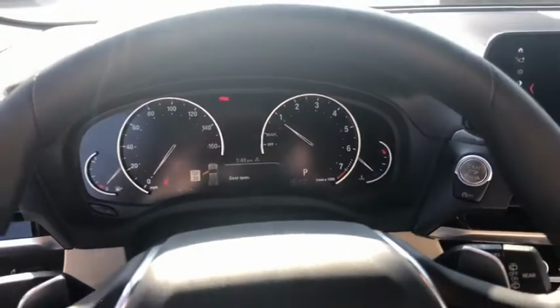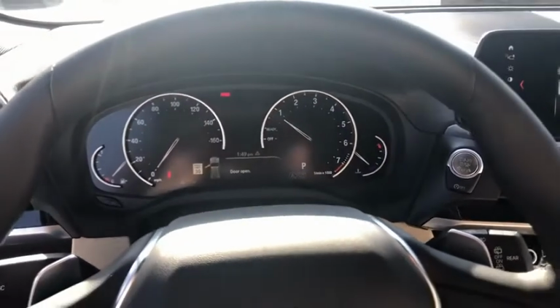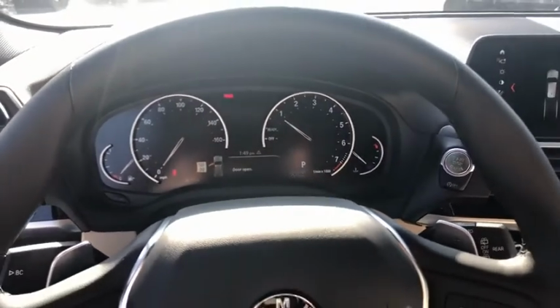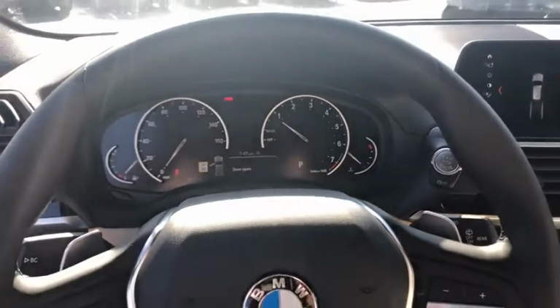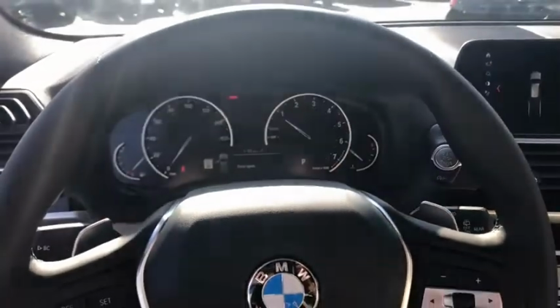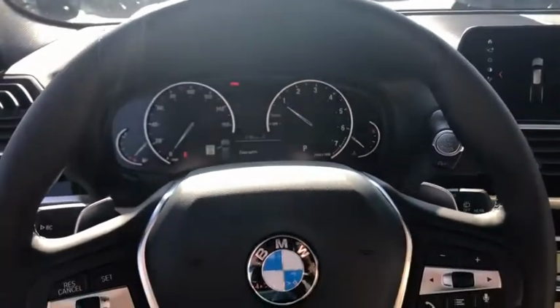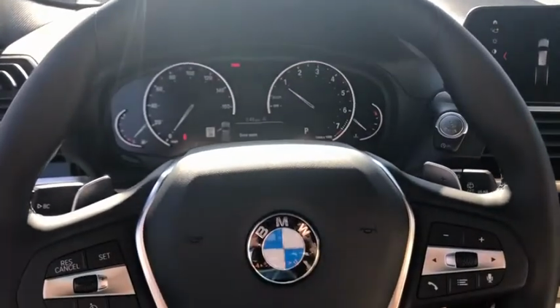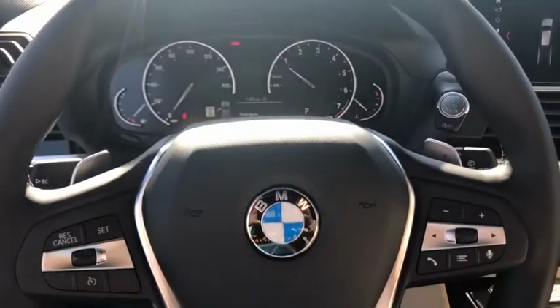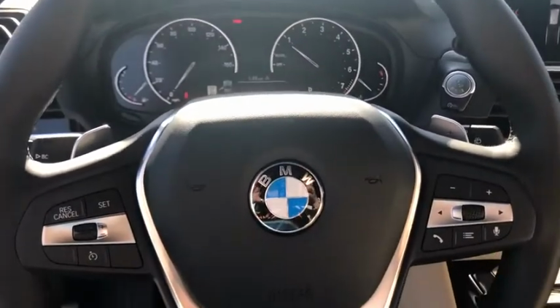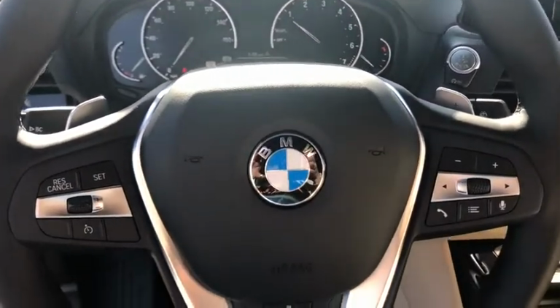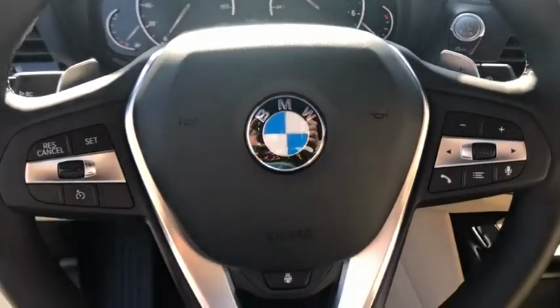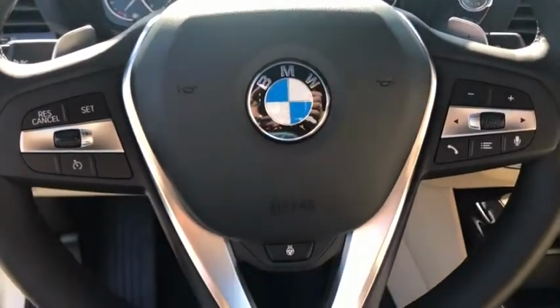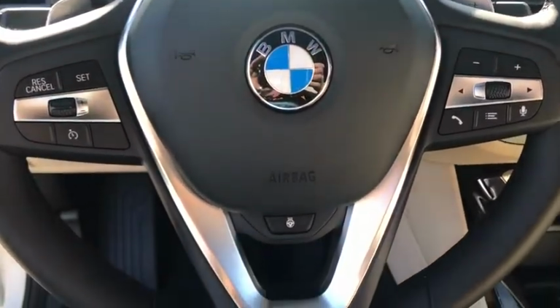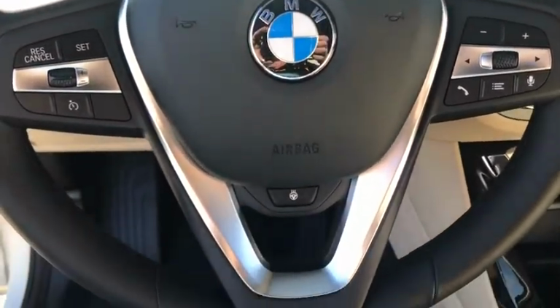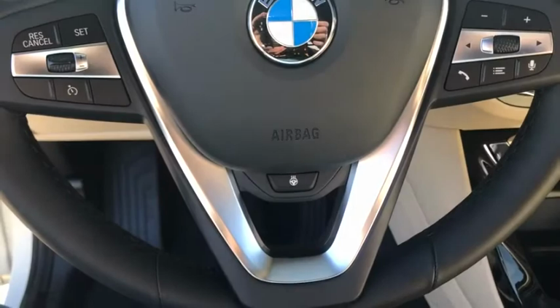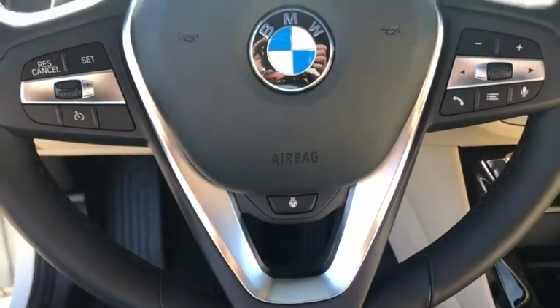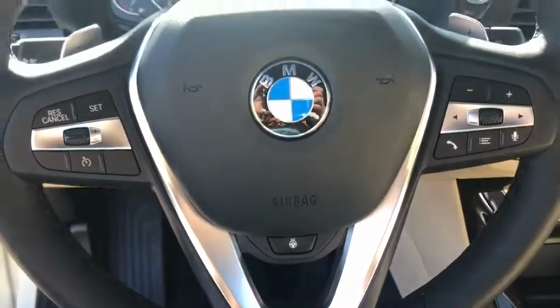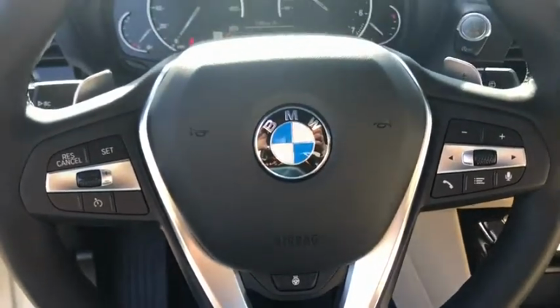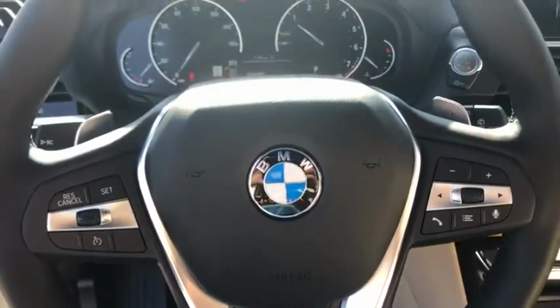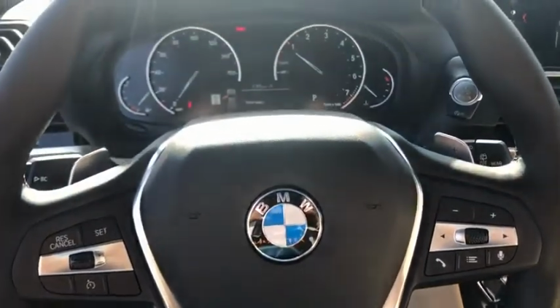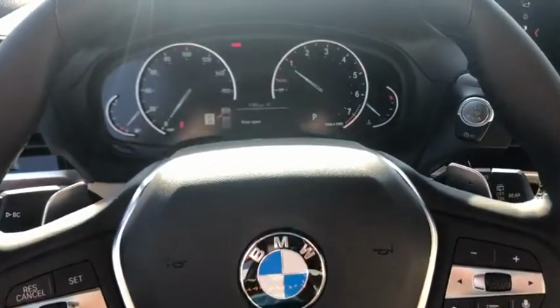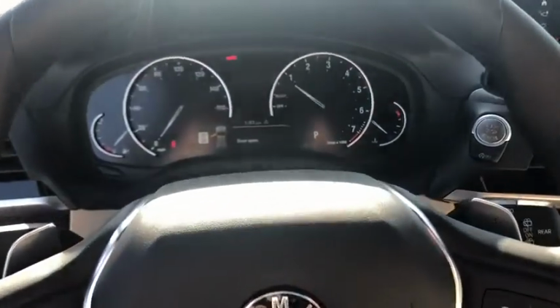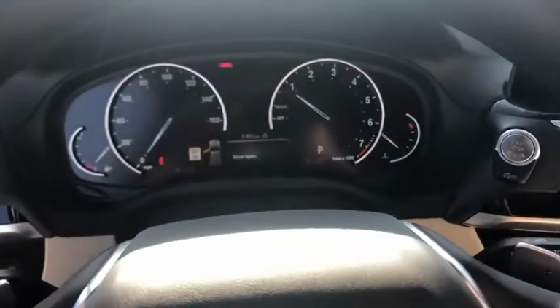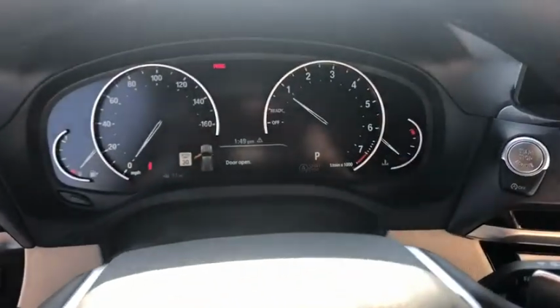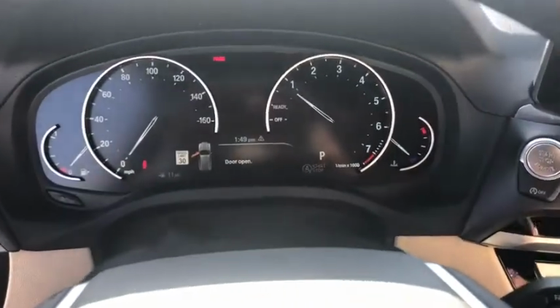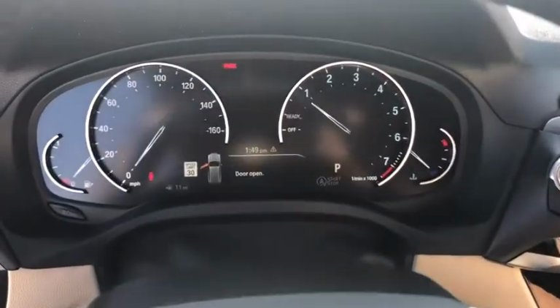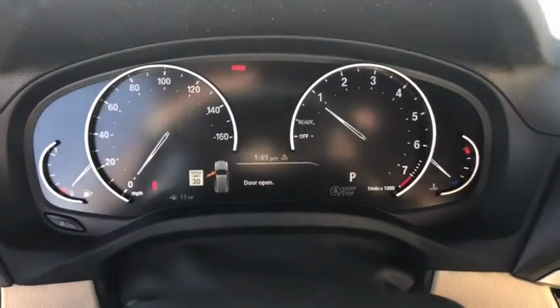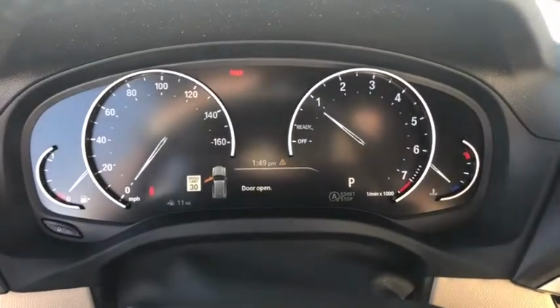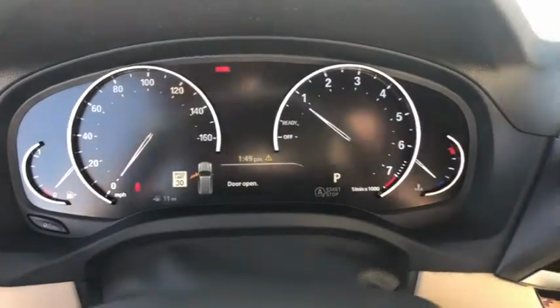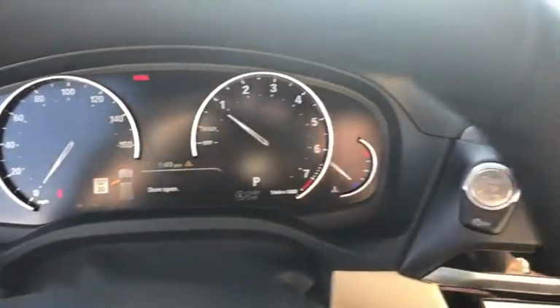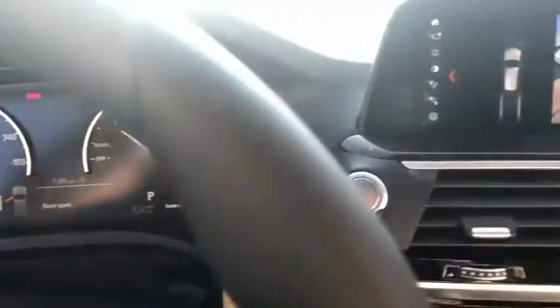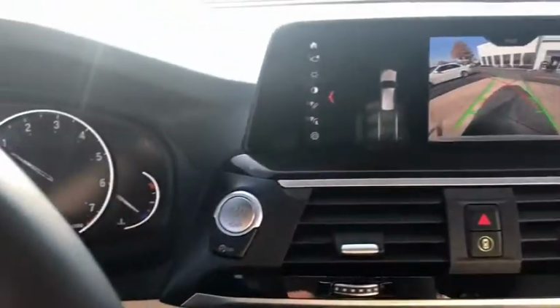Trip computer, power windows, fog lights, electronic stability control, security system, heated front seat, rear window defroster, heated steering wheel, brake assist, panic alarm. This beauty is sure to make you the talk of the neighborhood.